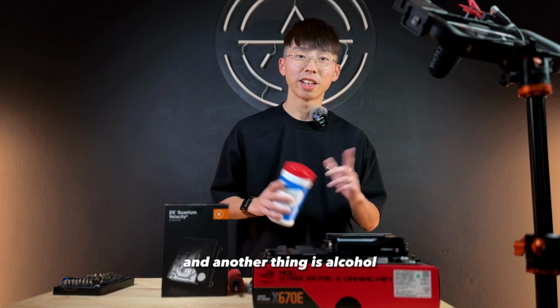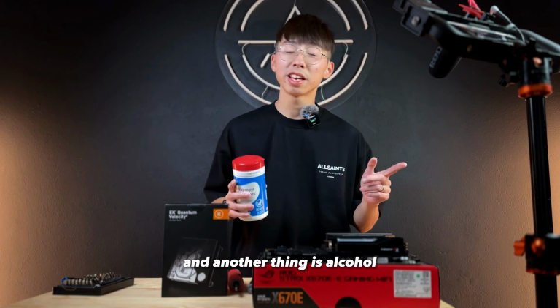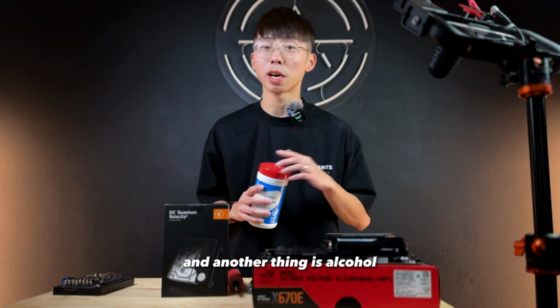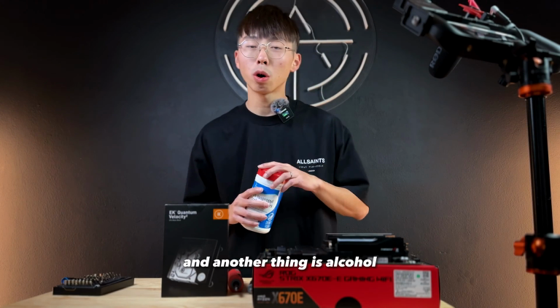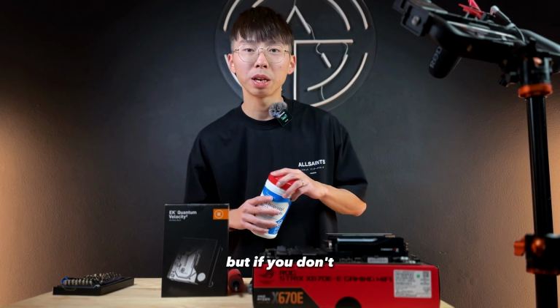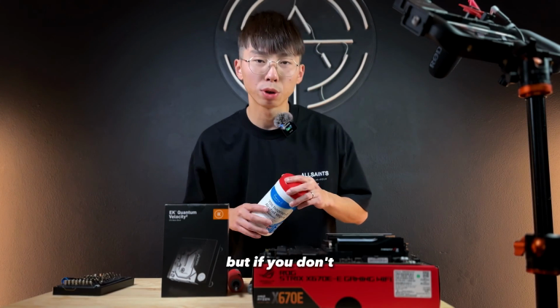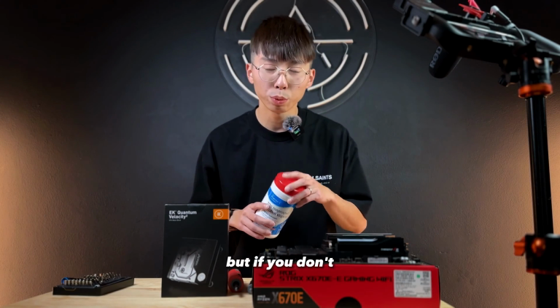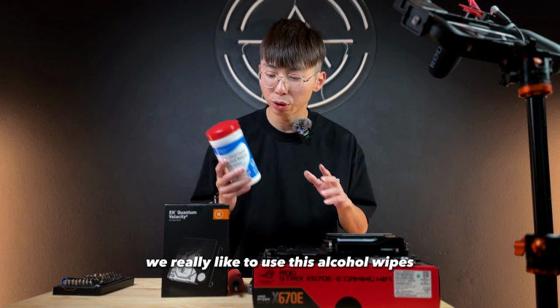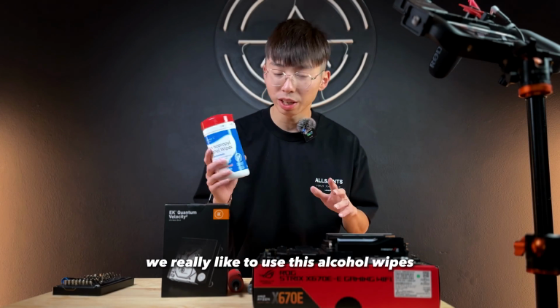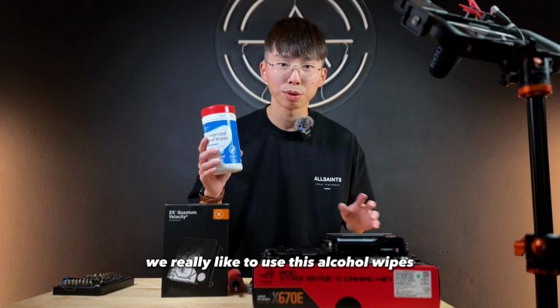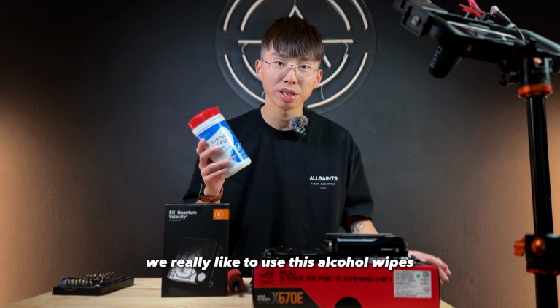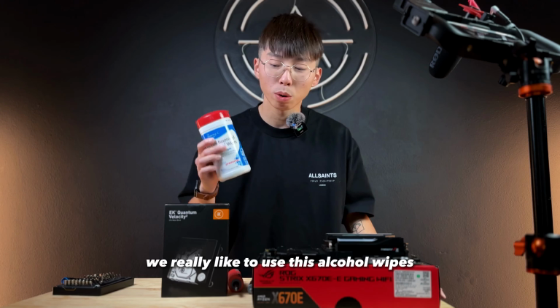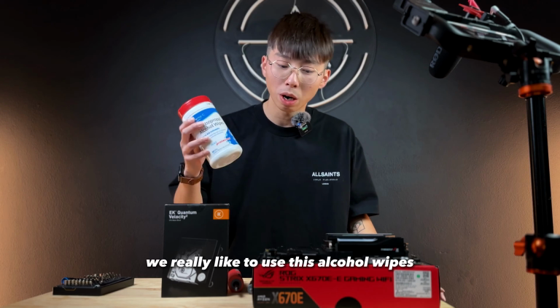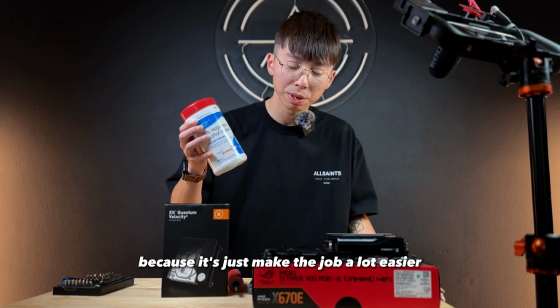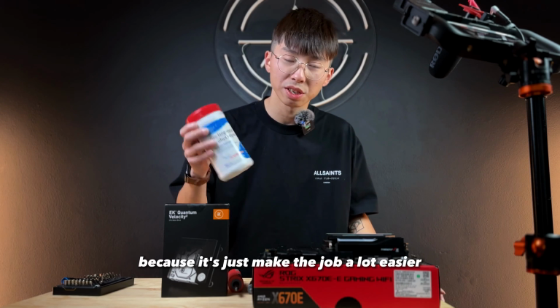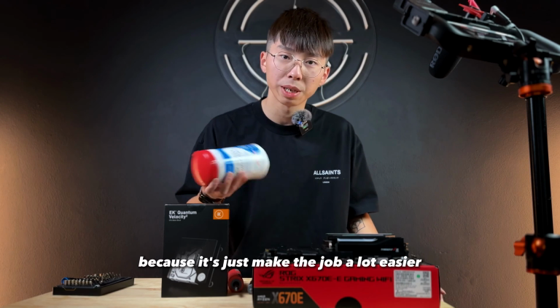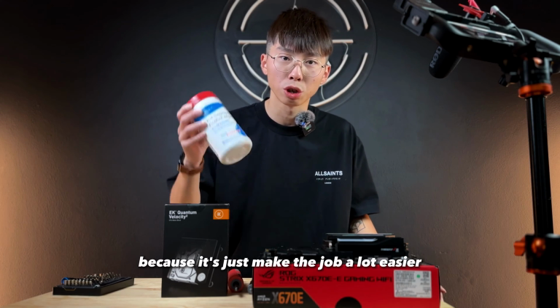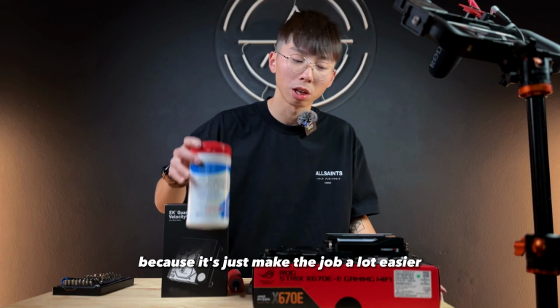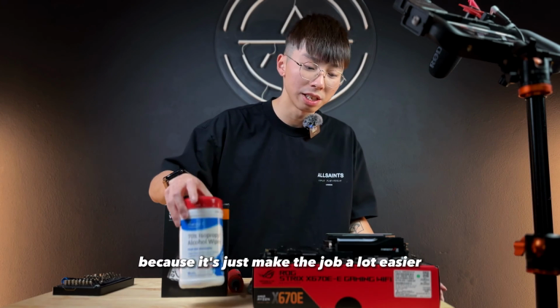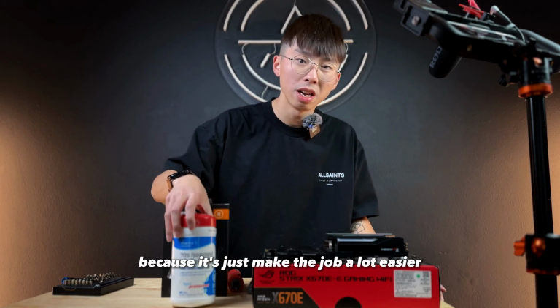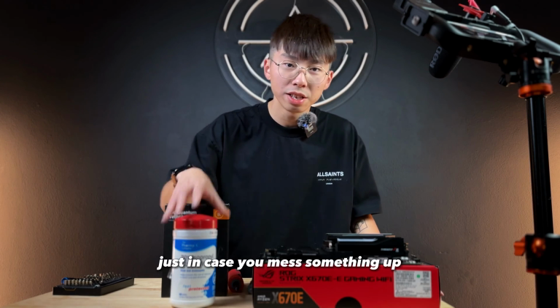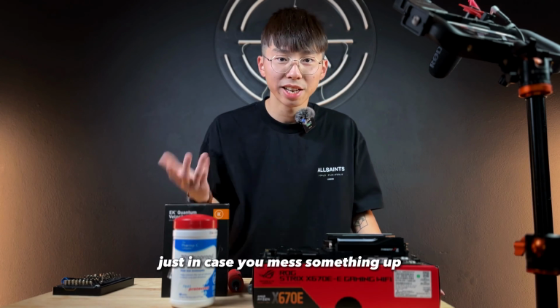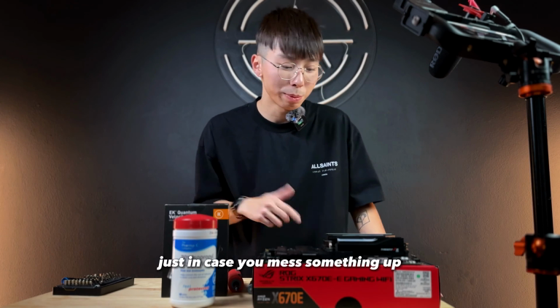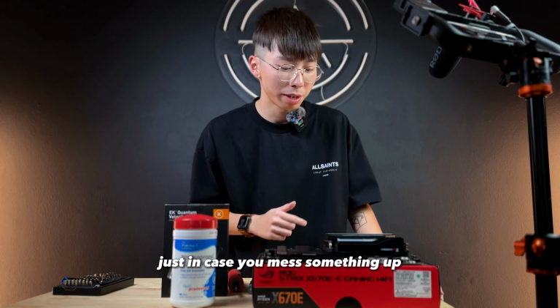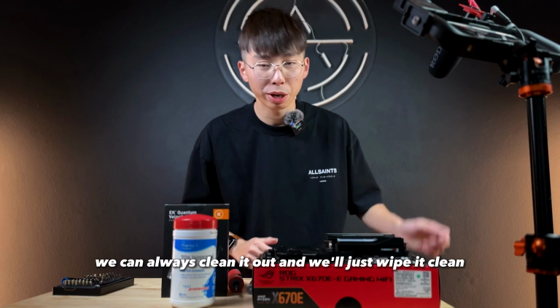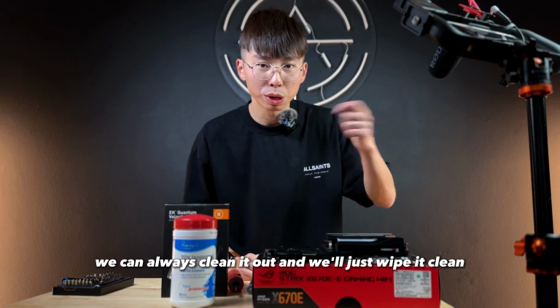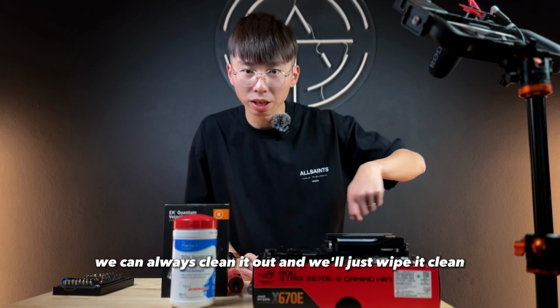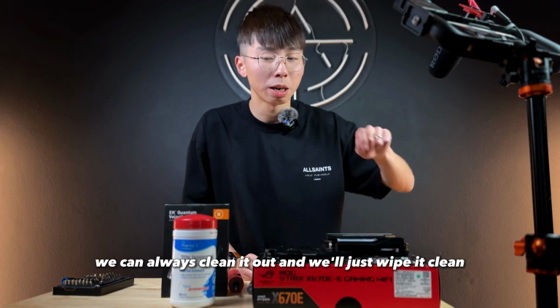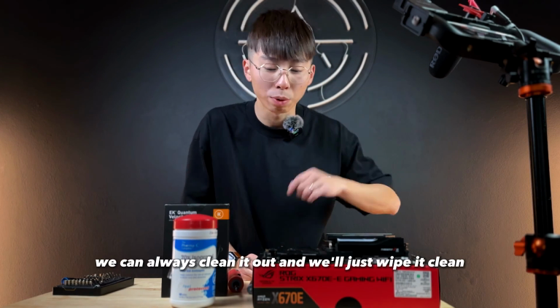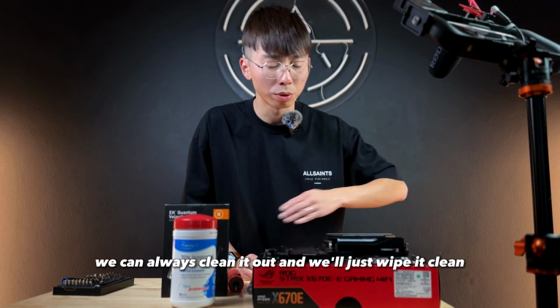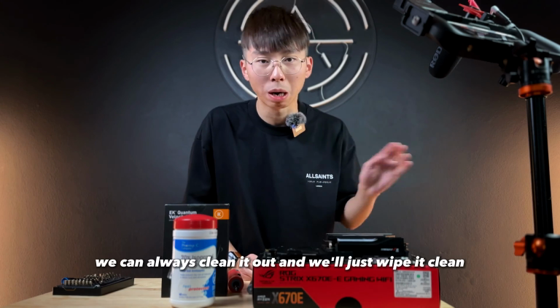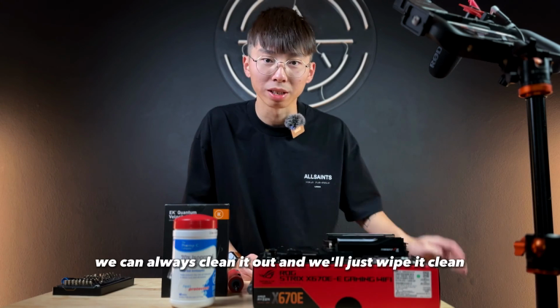Another thing is alcohol wipes. I really like to use alcohol wipes because it just makes the job a lot easier. Just in case you mess something up, you can always clean it out and just wipe it clean.